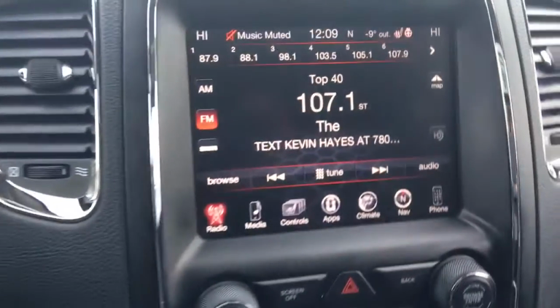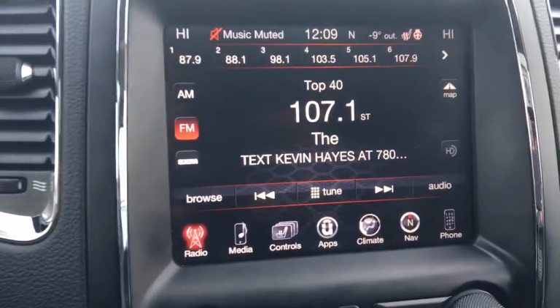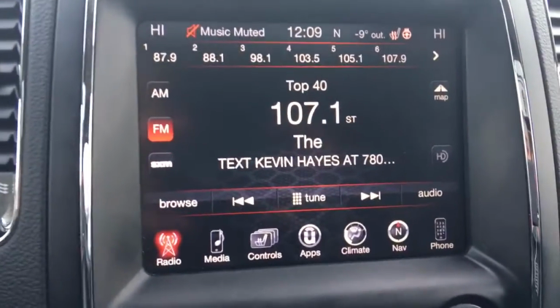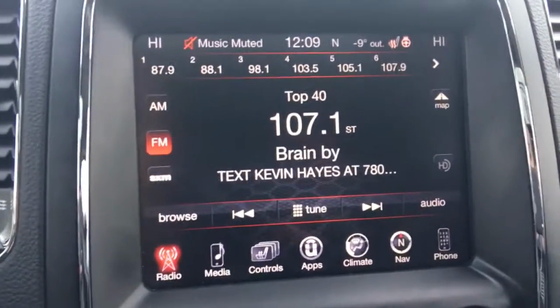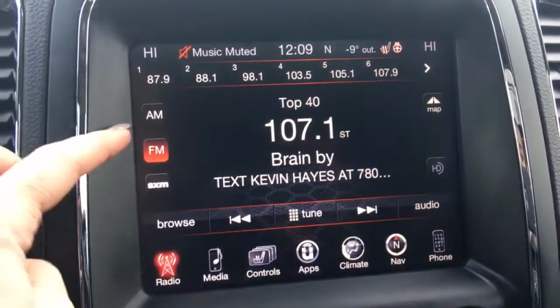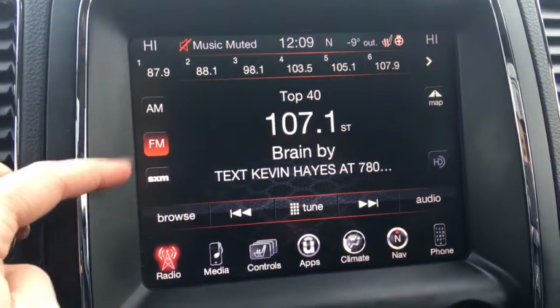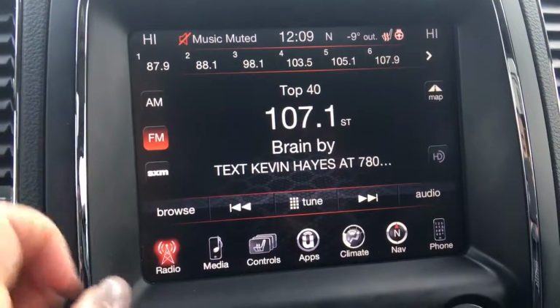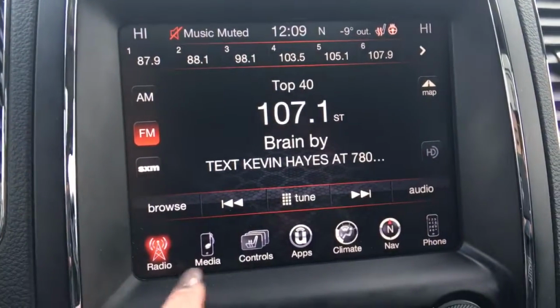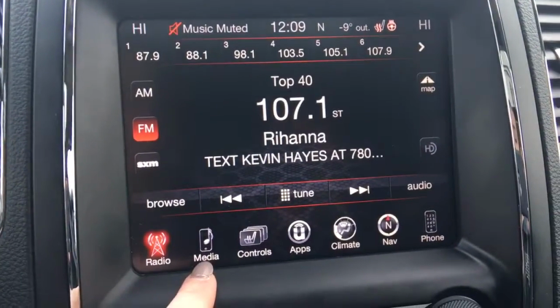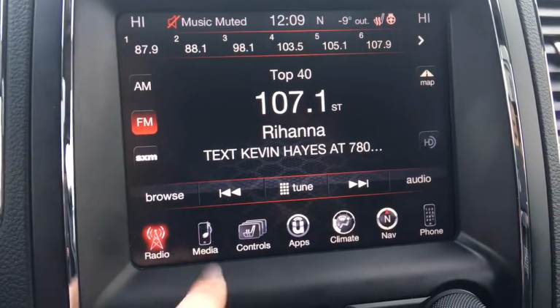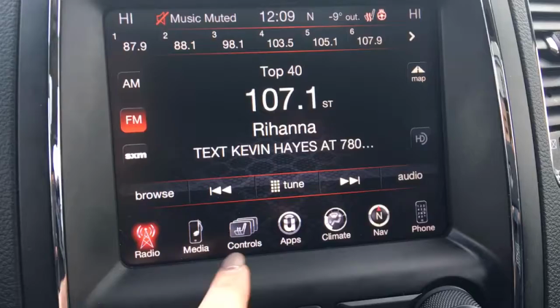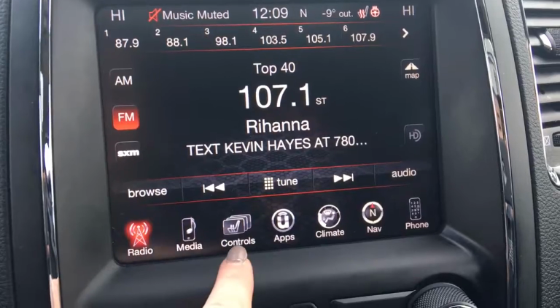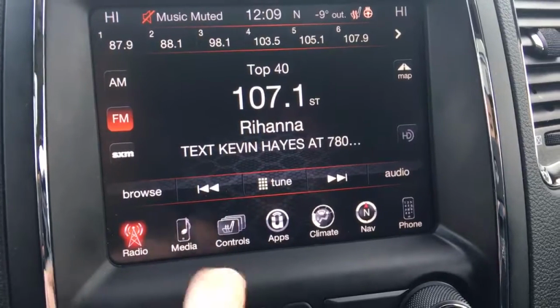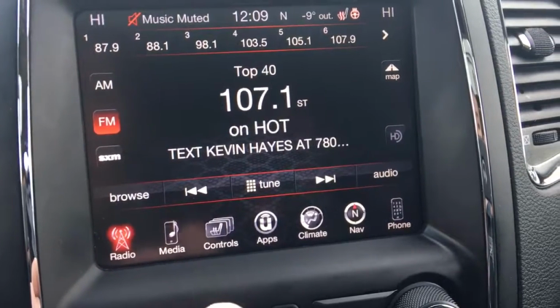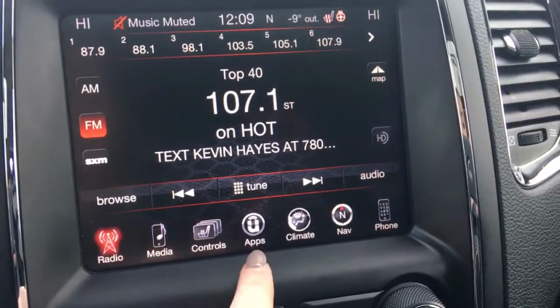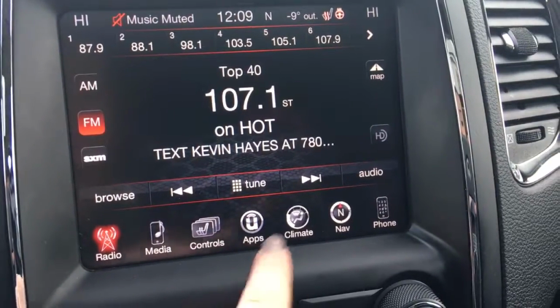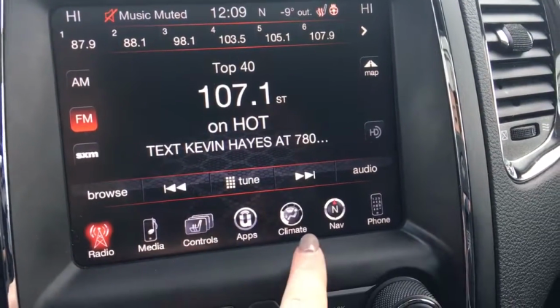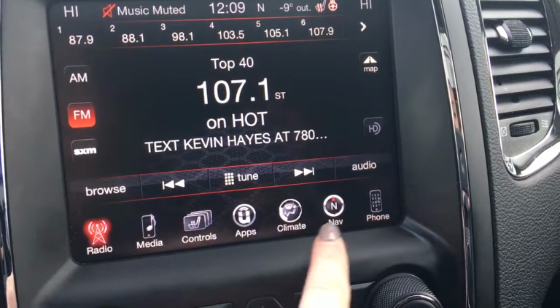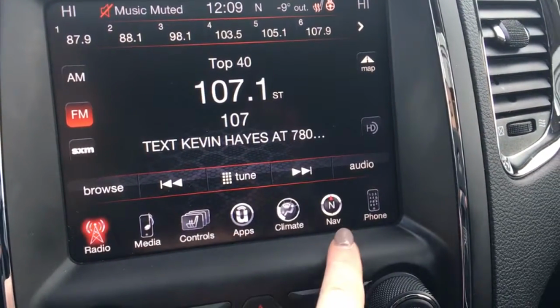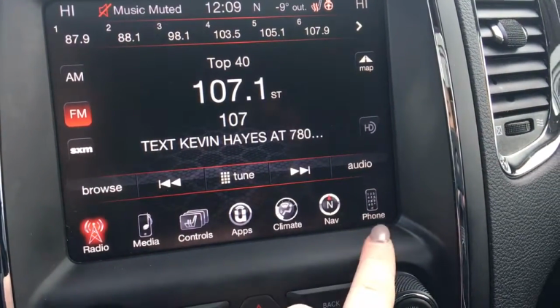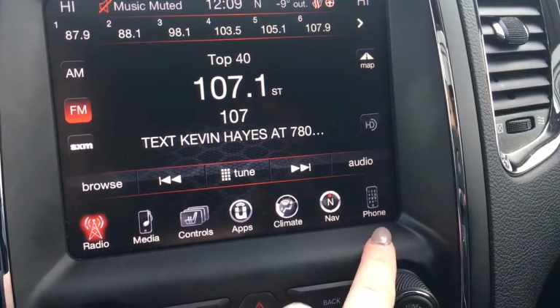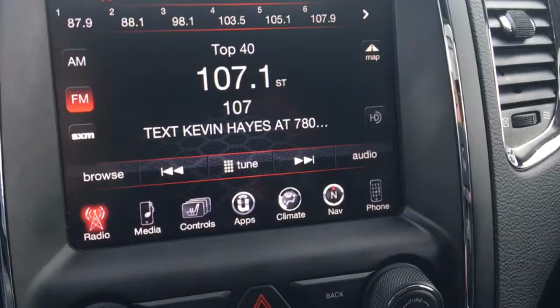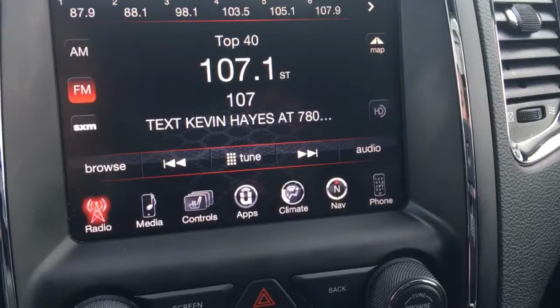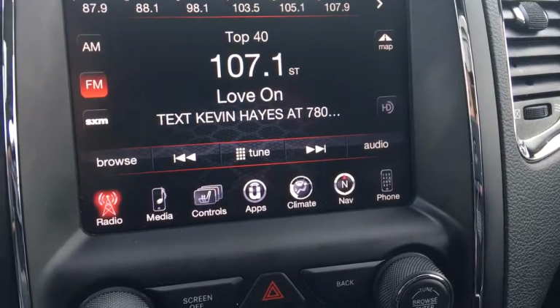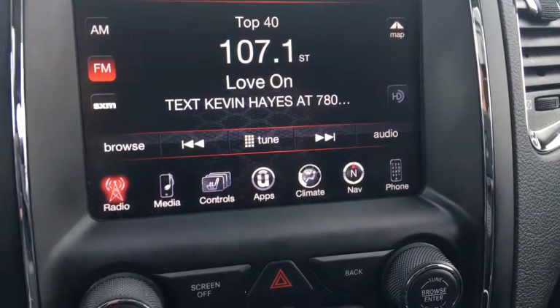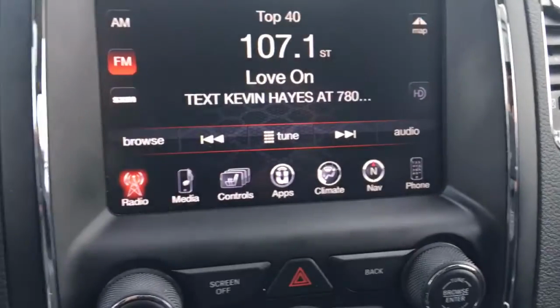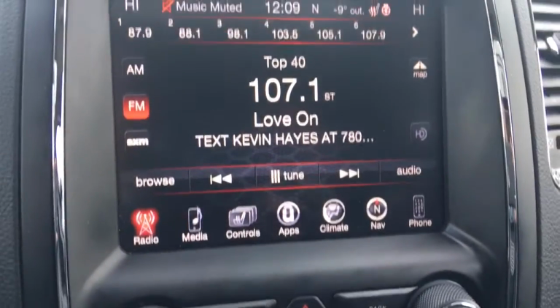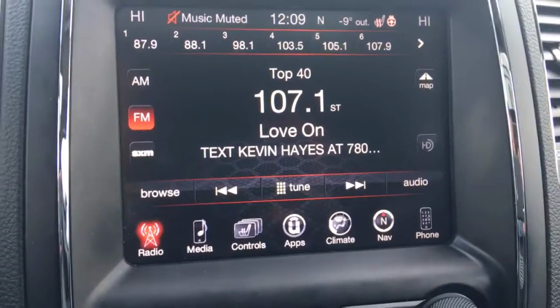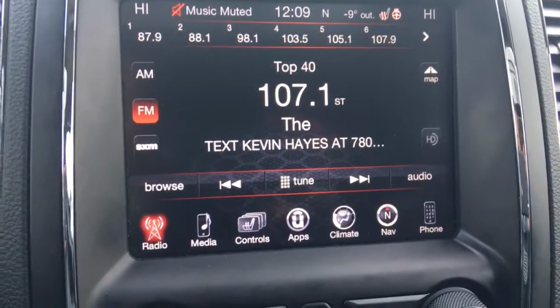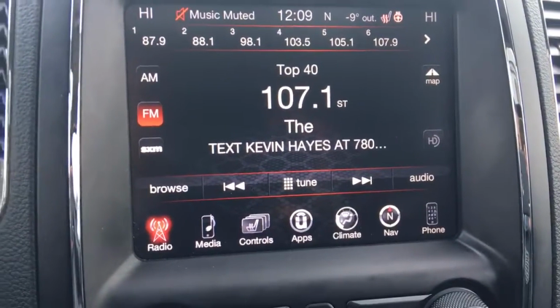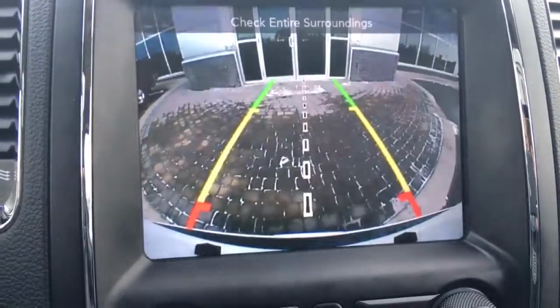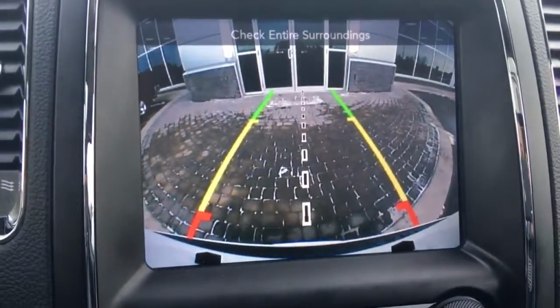Over here you have a nice touch screen with your AM, FM and satellite, your media options, your controls, your apps, climate, navigation and your phone. And I will just quickly show you that you do have a nice backup camera.